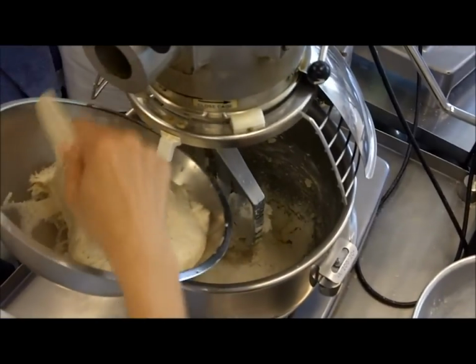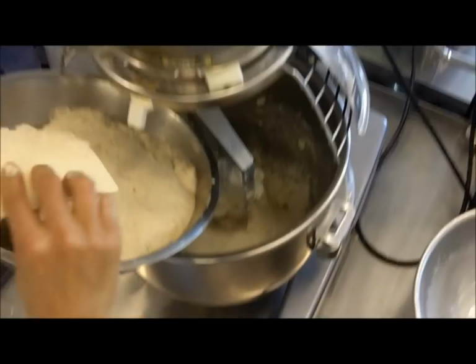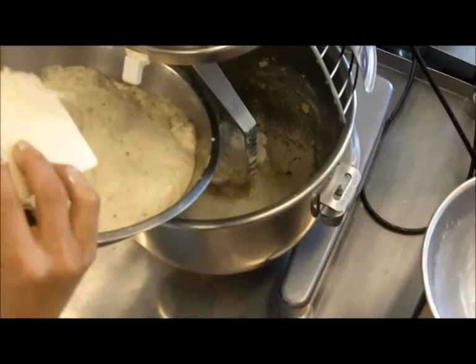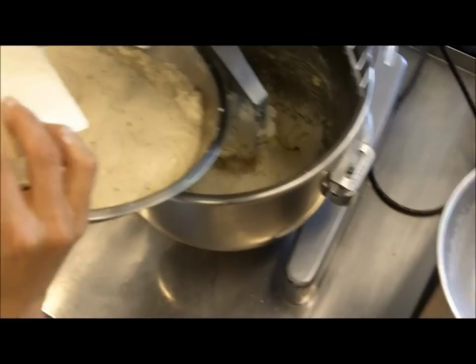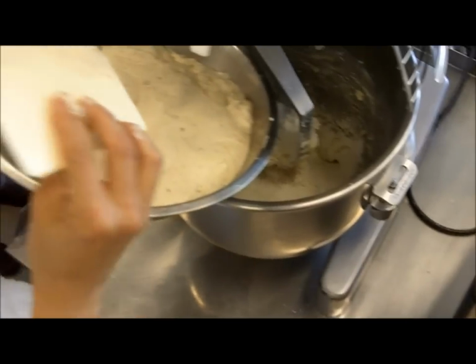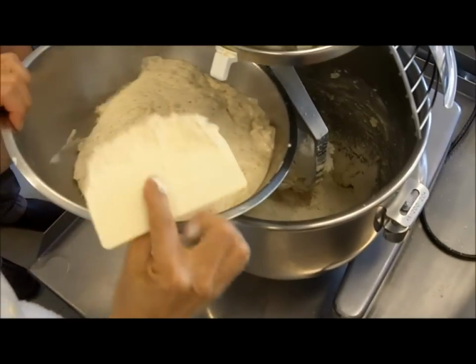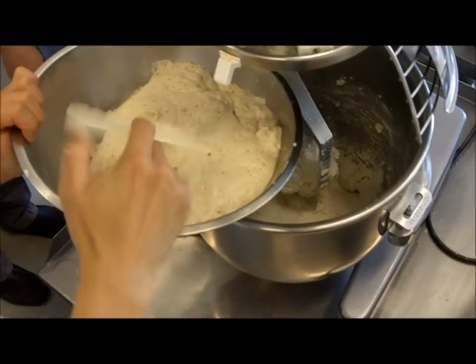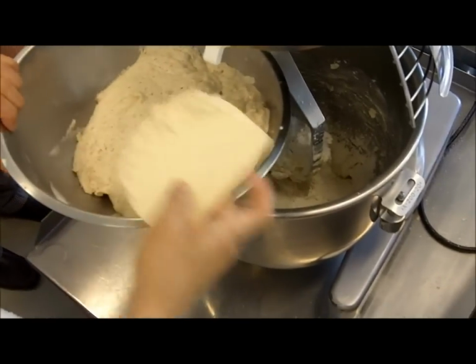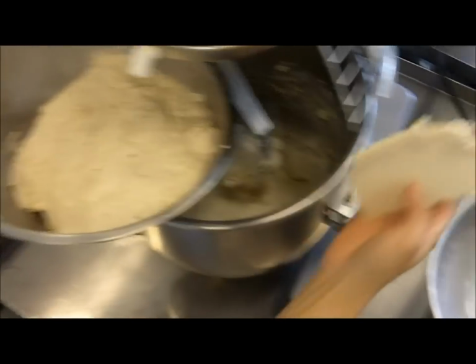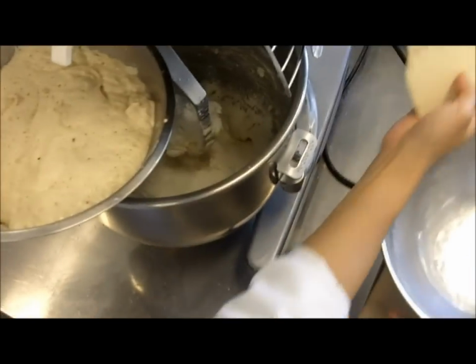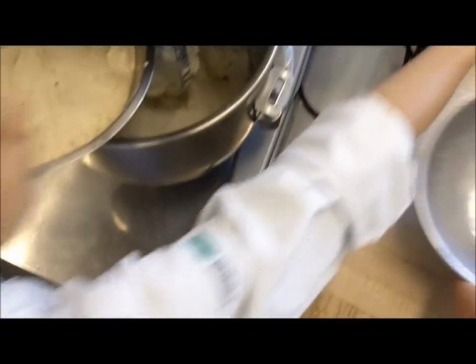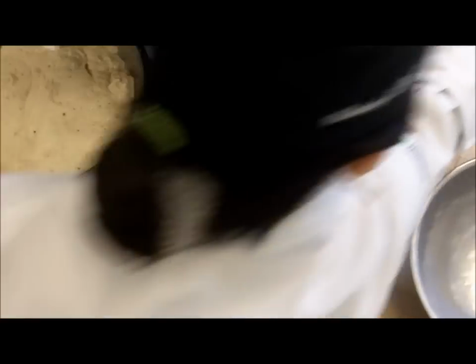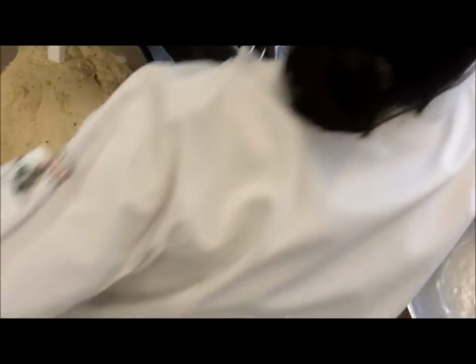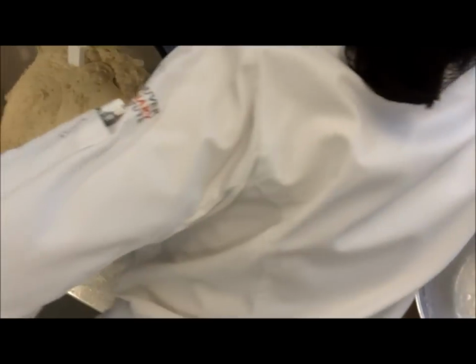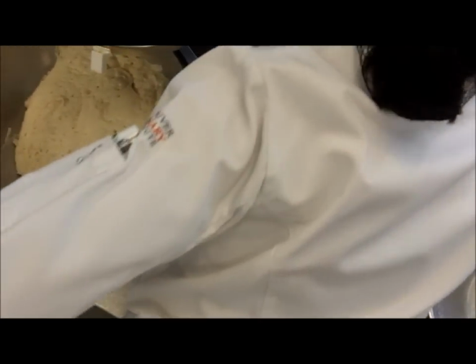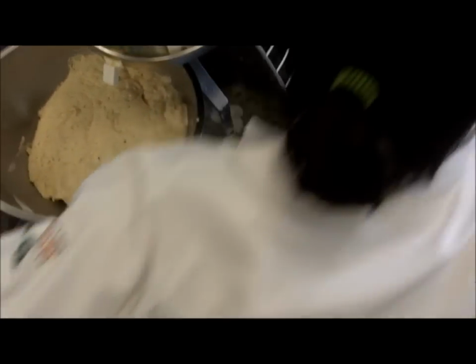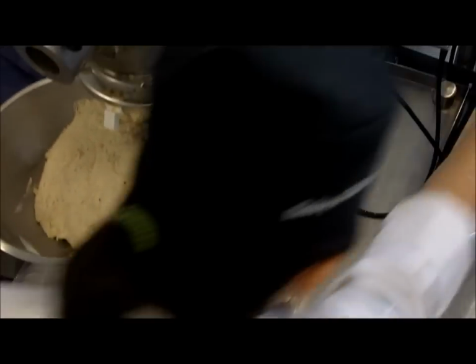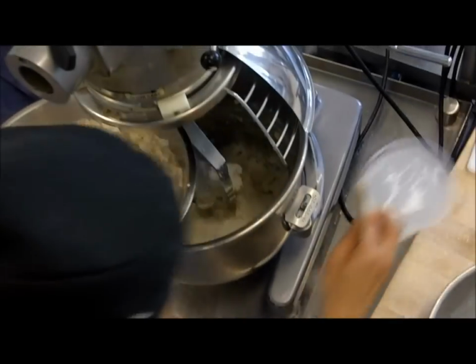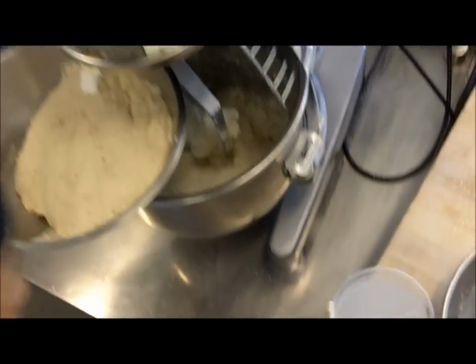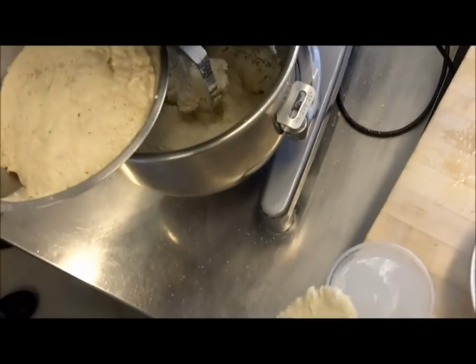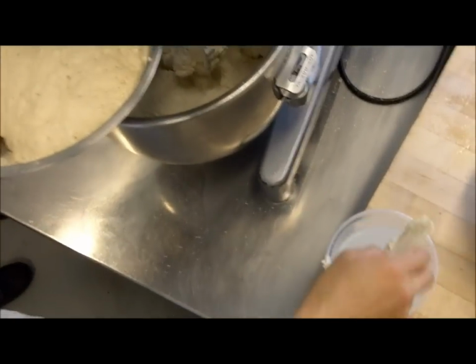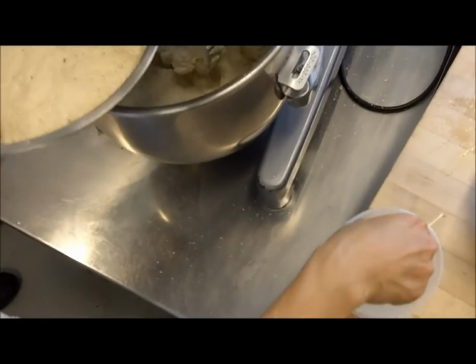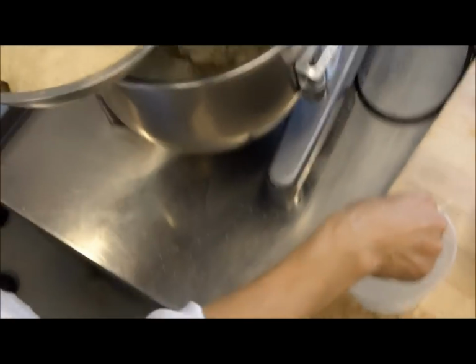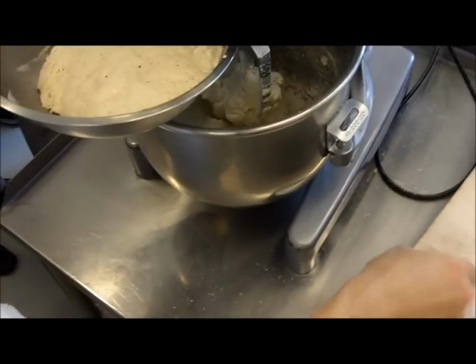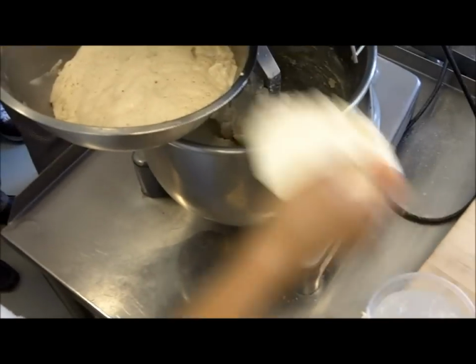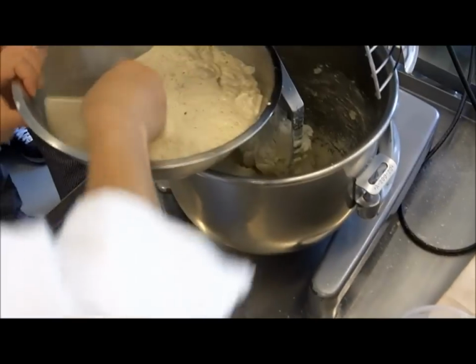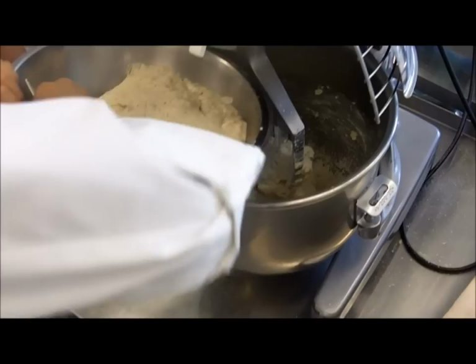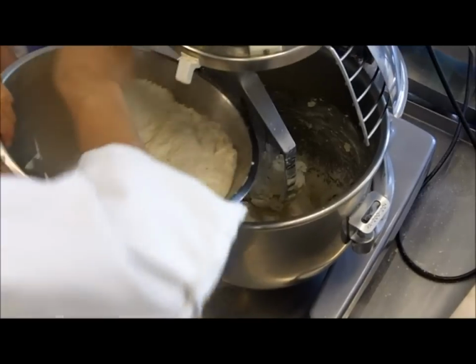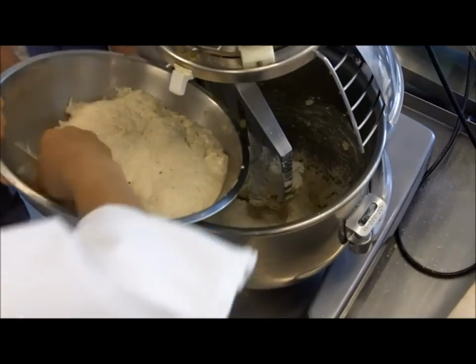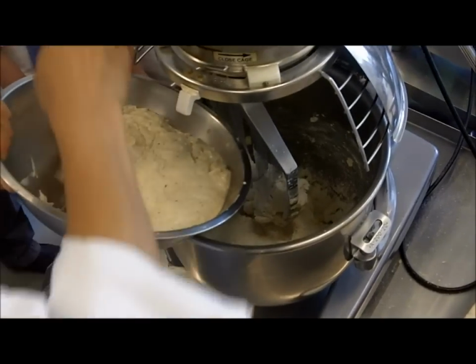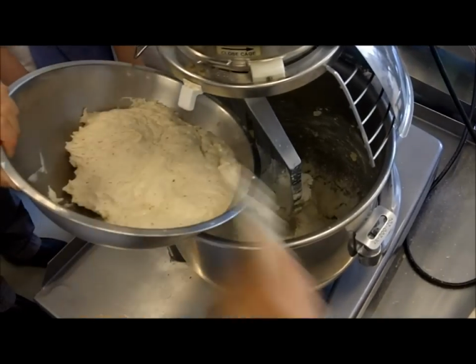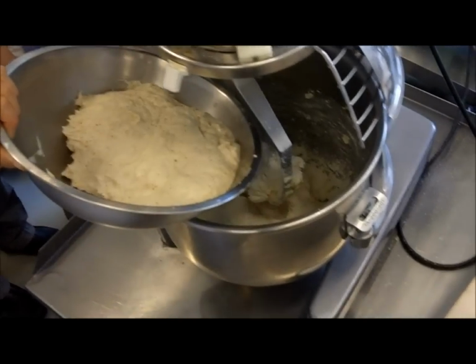Now, you see how sticky this is. If you have your water and you dip it in, and then you release — it's much easier, it won't stick as much.